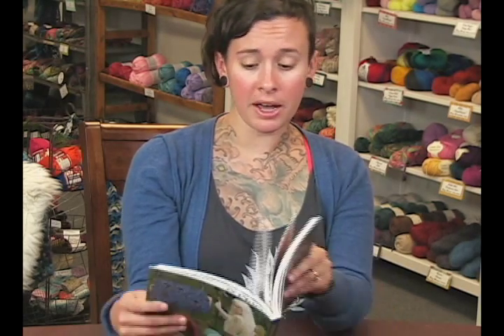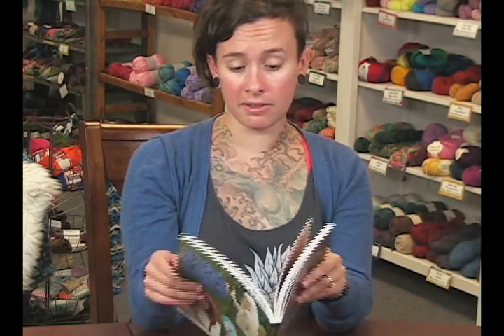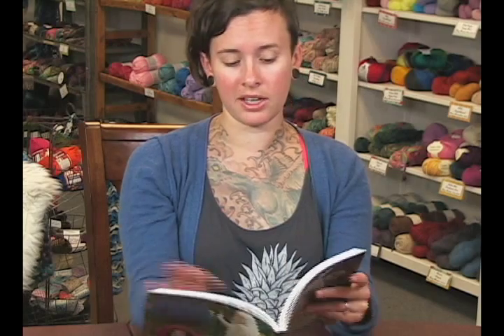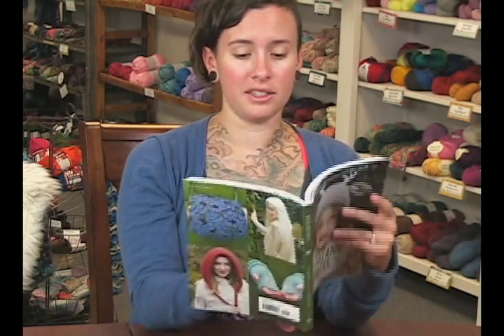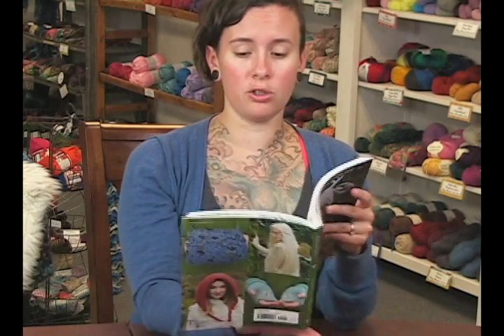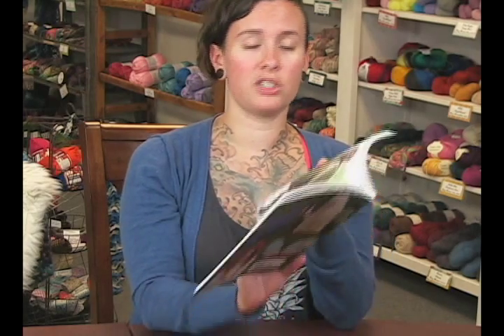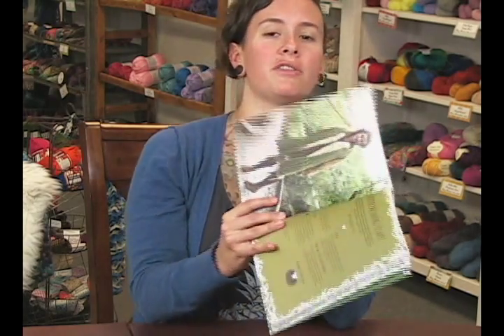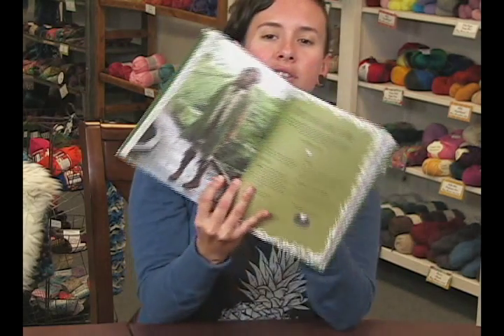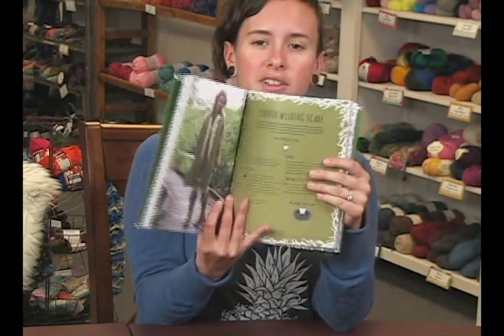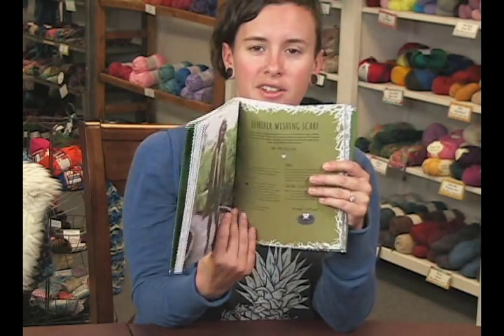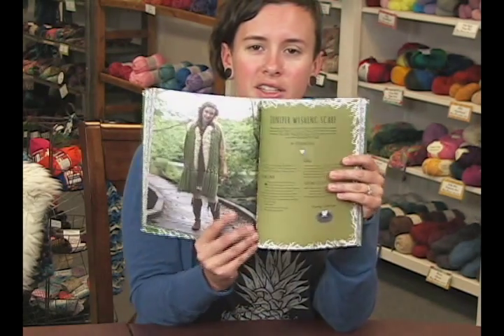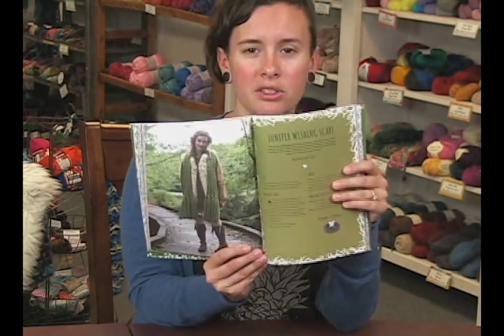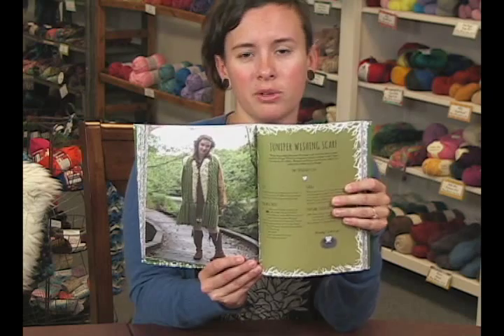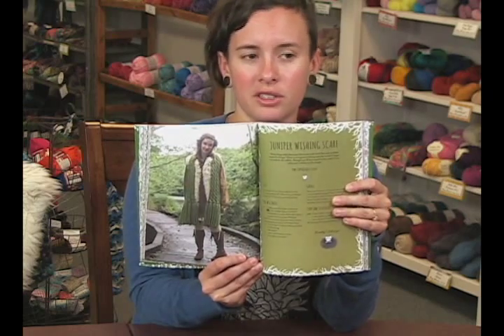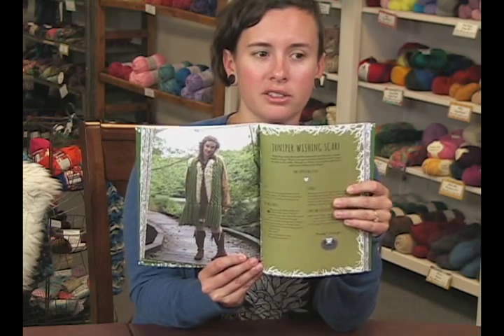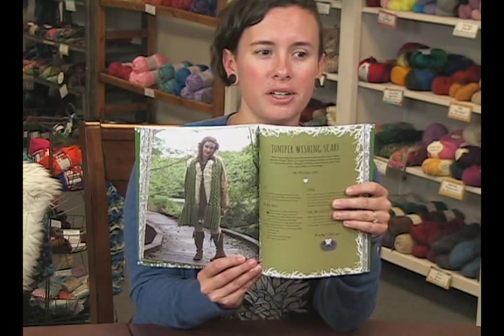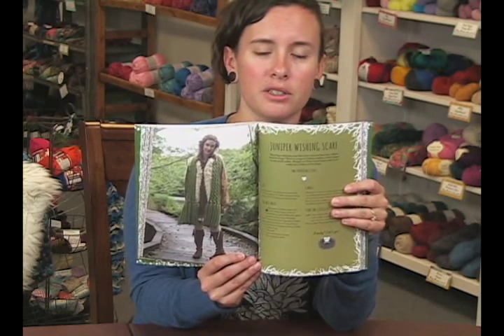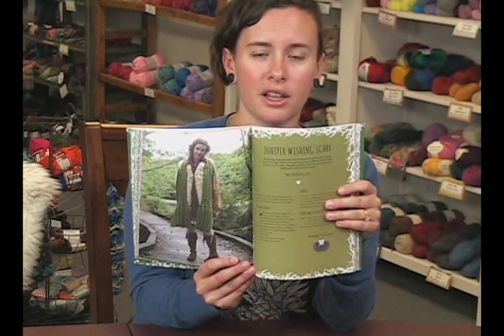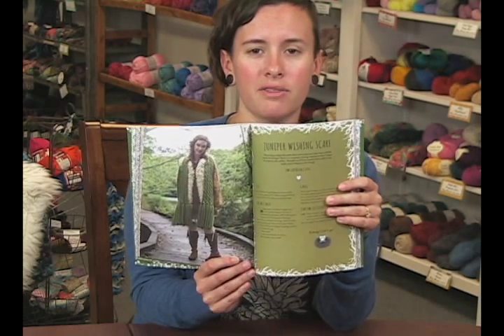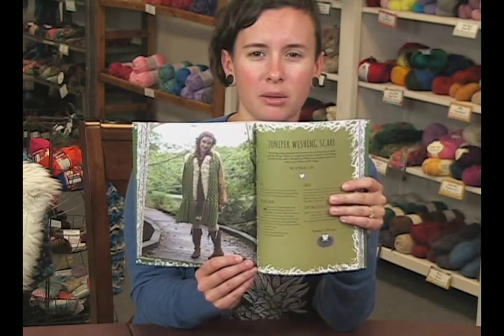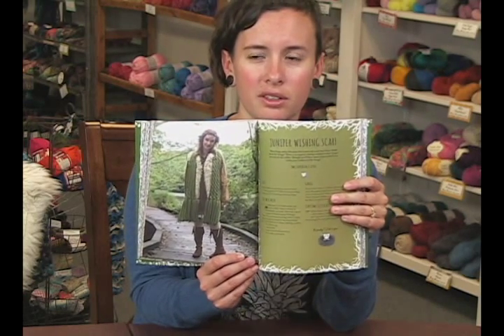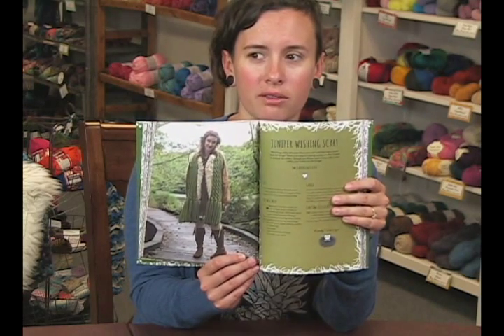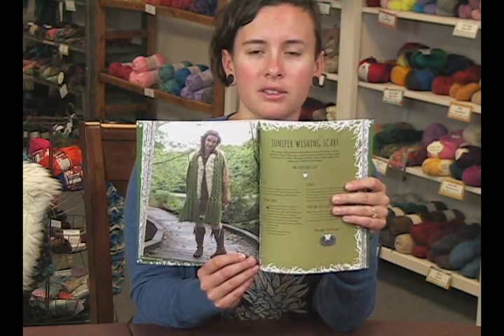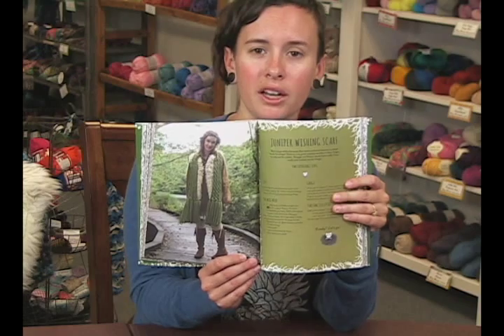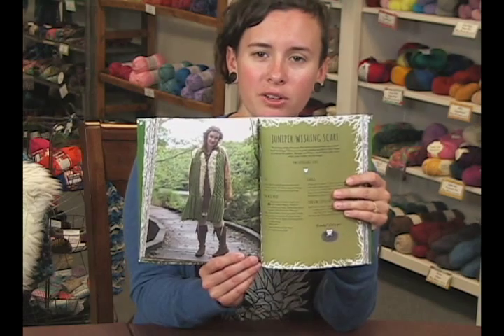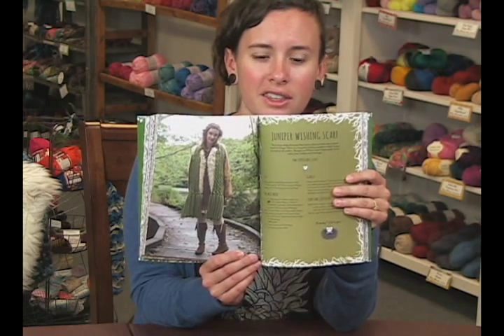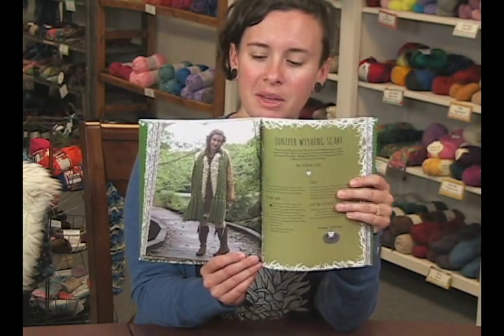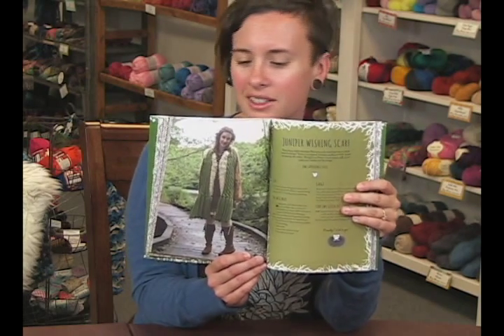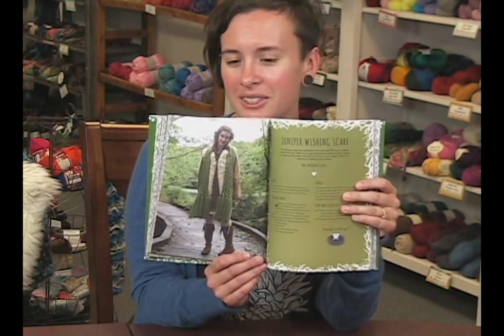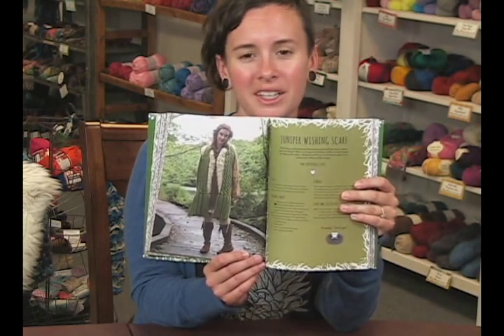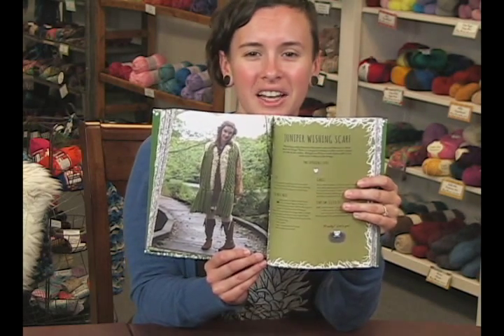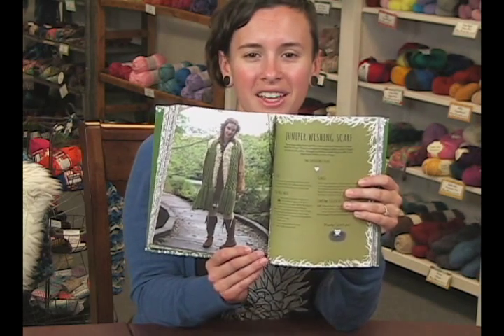My favorite is this Juniper wishing scarf. It's a cabled scarf, which takes a long time for me because I like to knit fast and cabling isn't quite fast. But look at the fringe on that thing — it's amazing, it's so pretty, I love it!